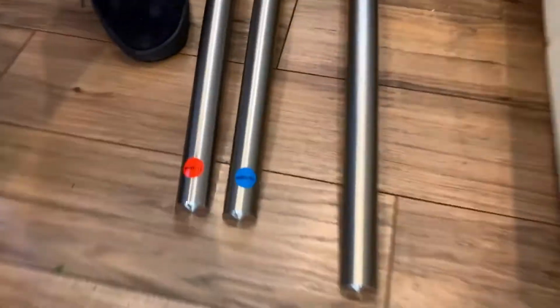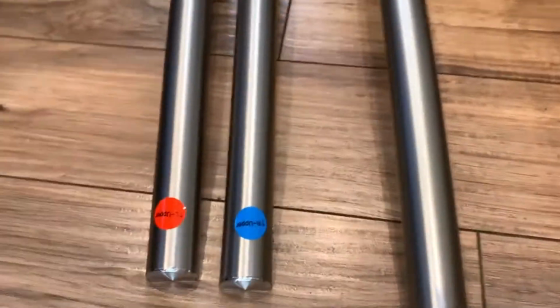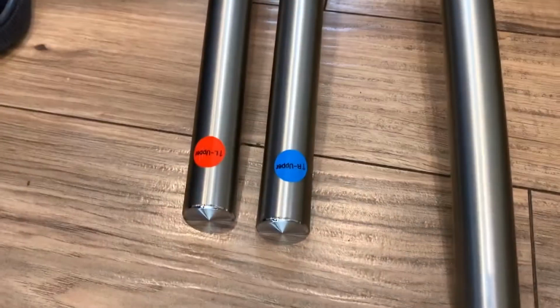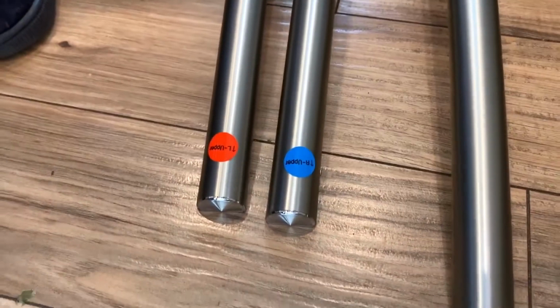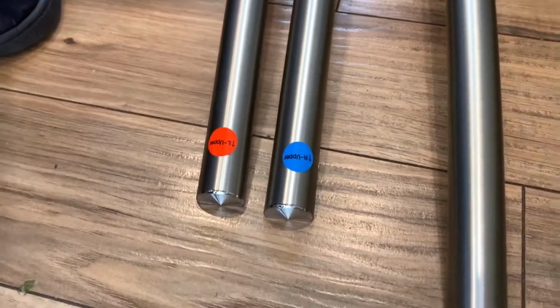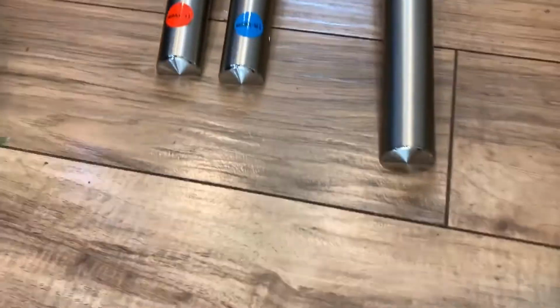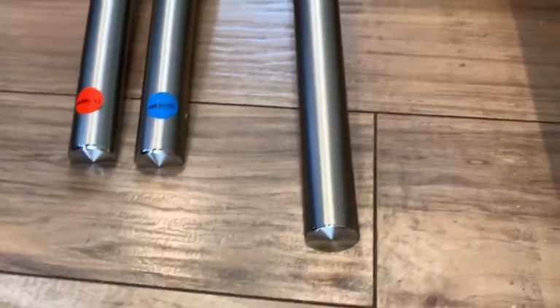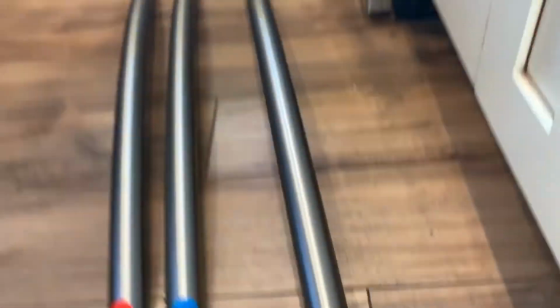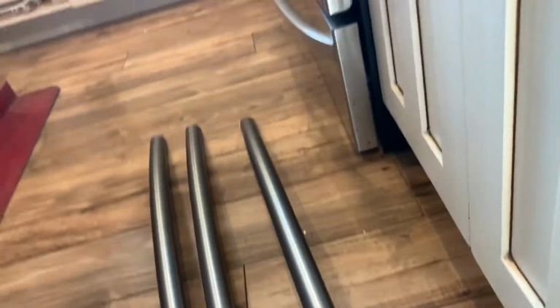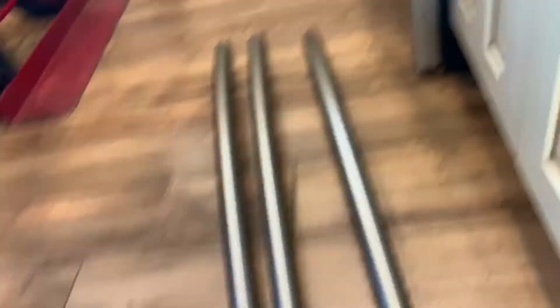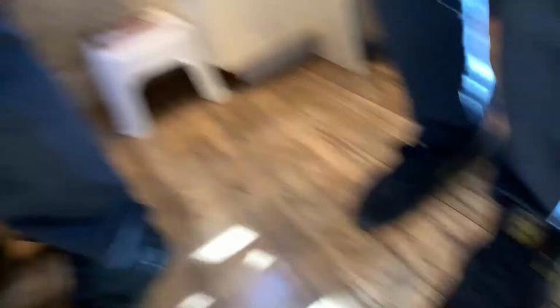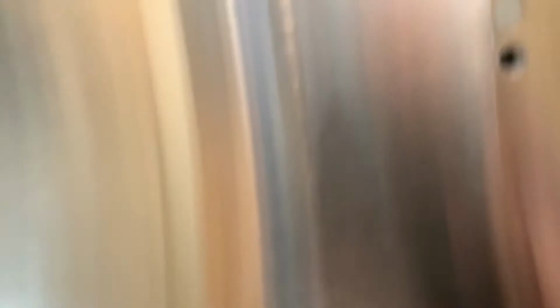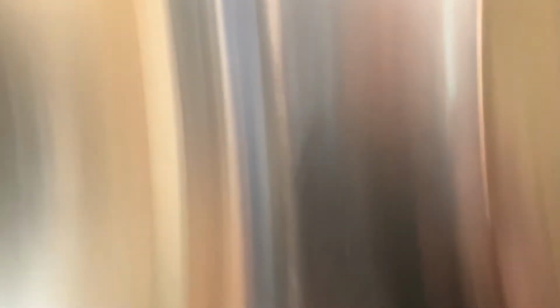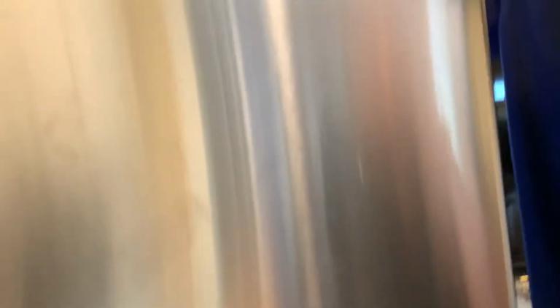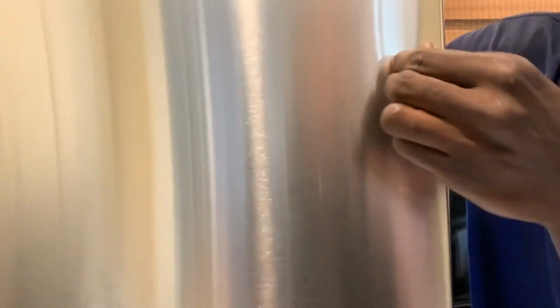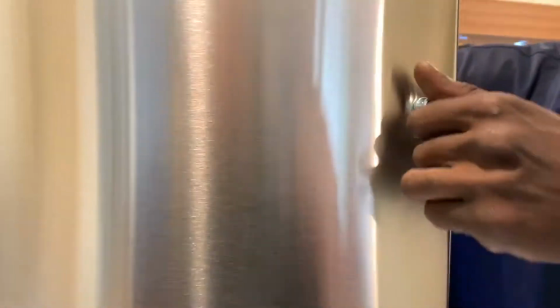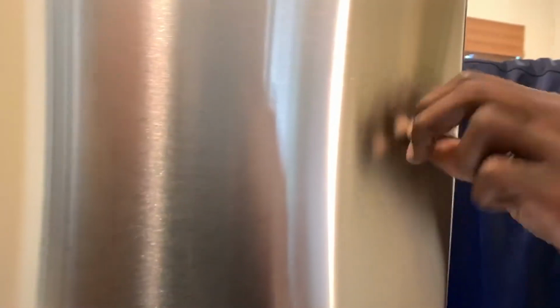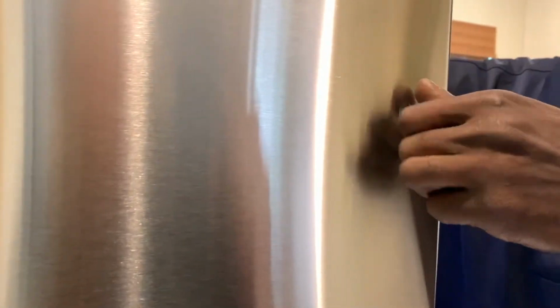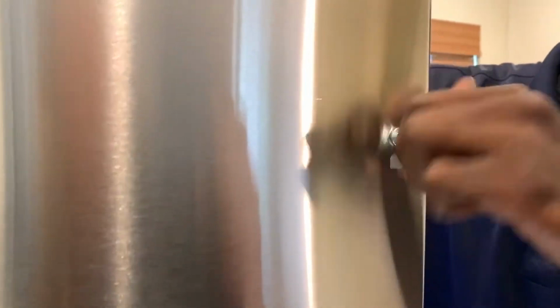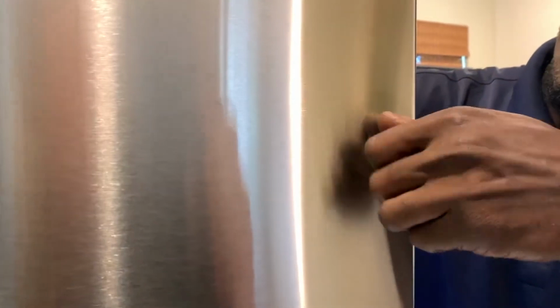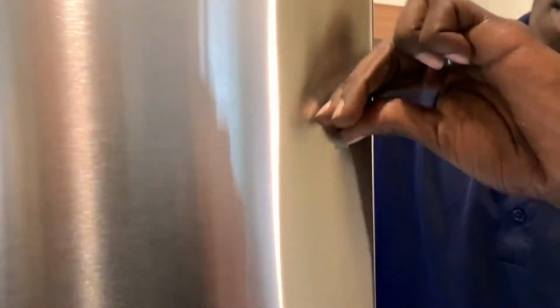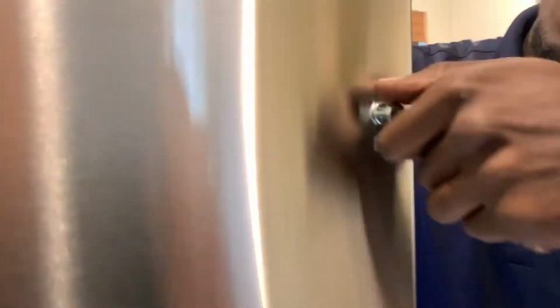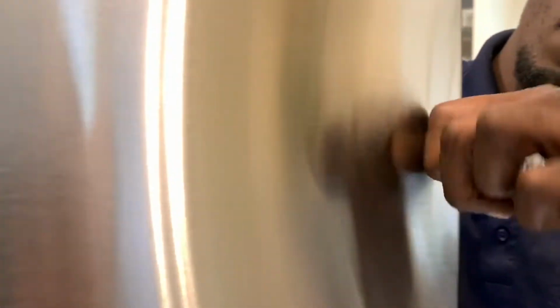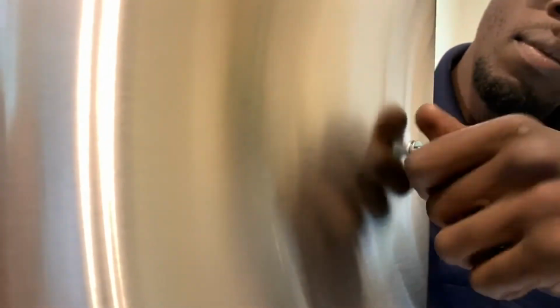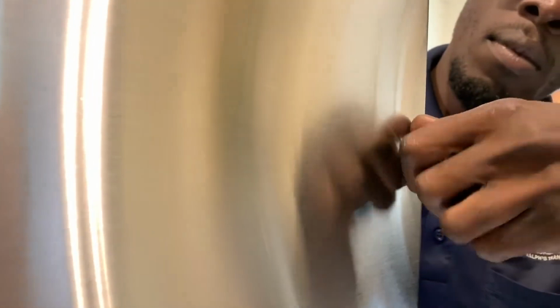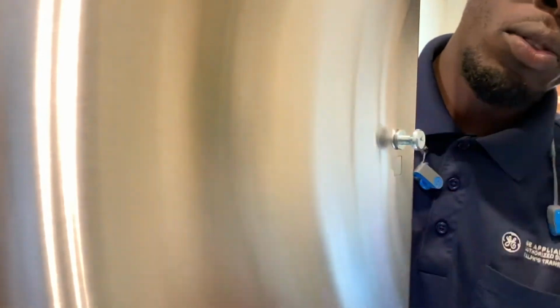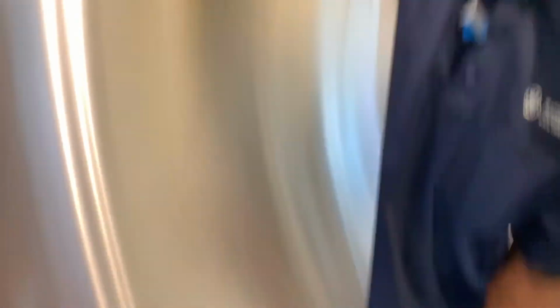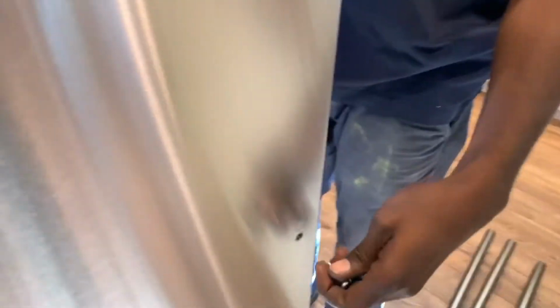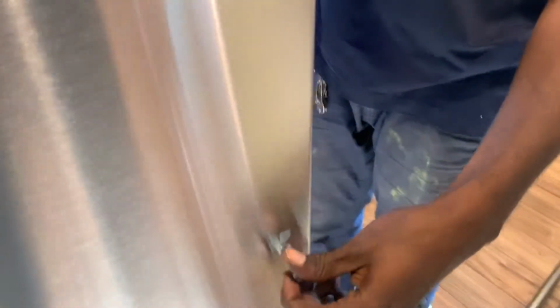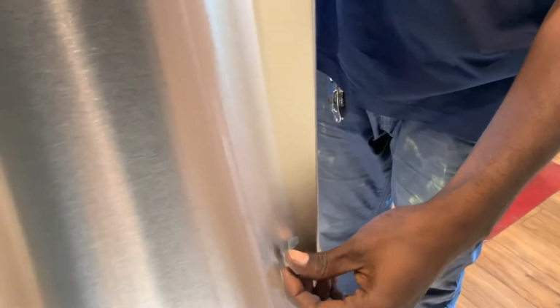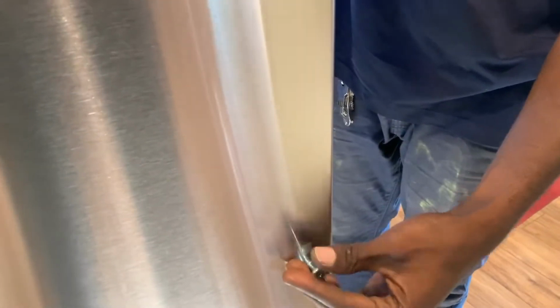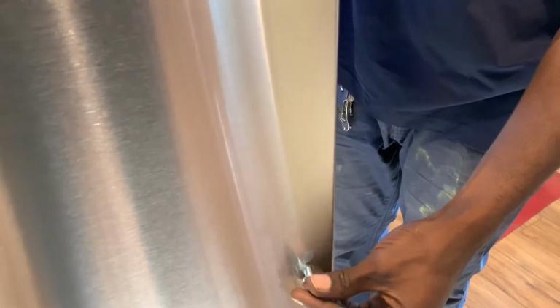Samsung kind of makes them idiot-proof. They've got the left and the right one, and they tell you which is the top and the bottom. The first thing you've got to do is screw these little bolts in — they go in on each door. There's two of them.